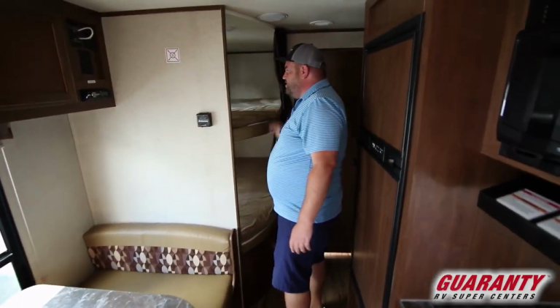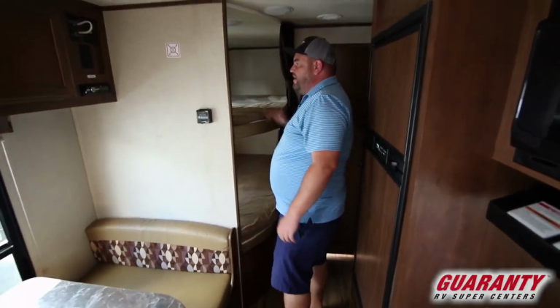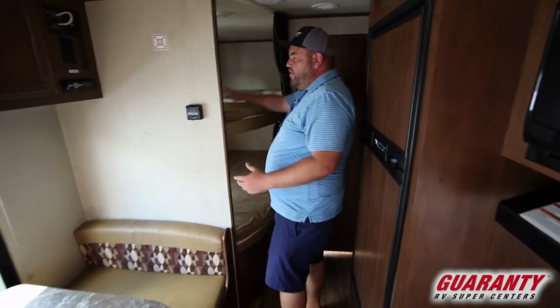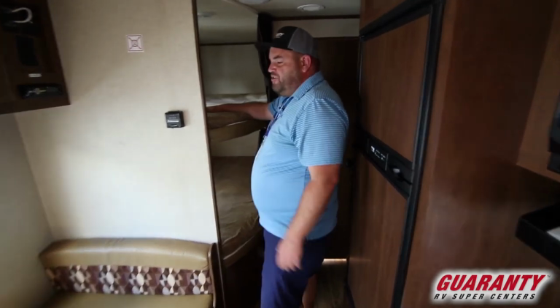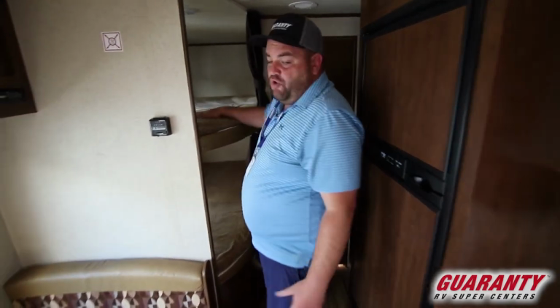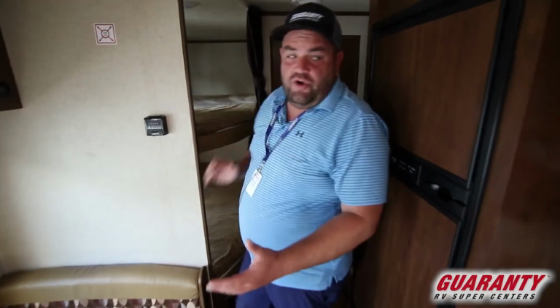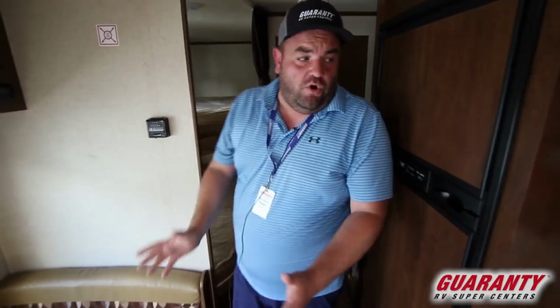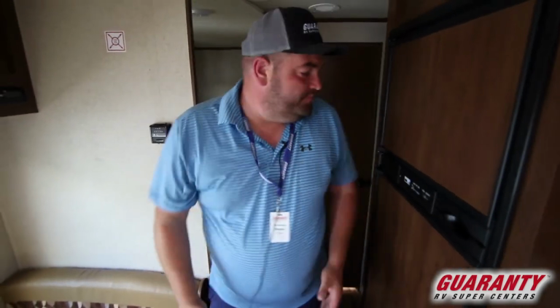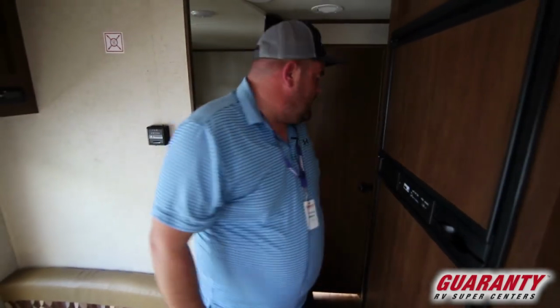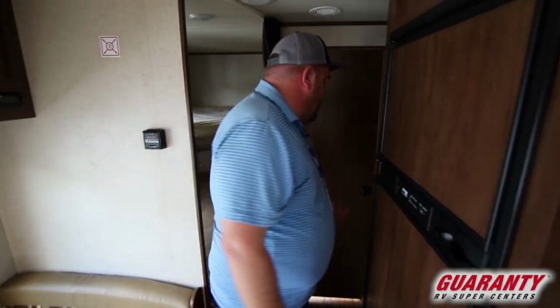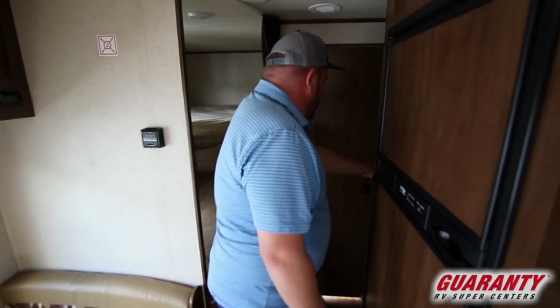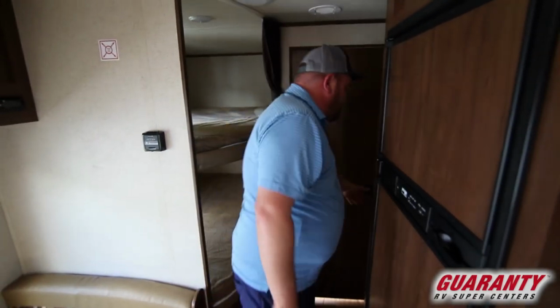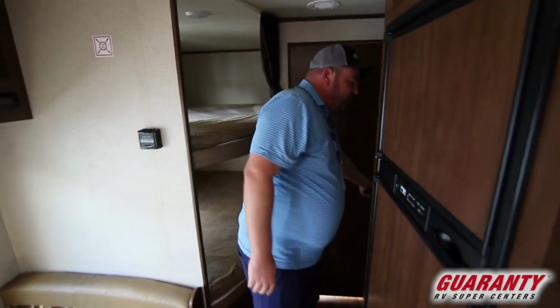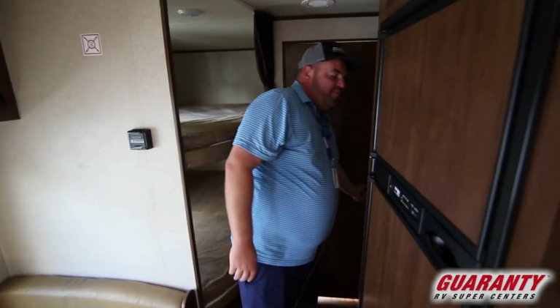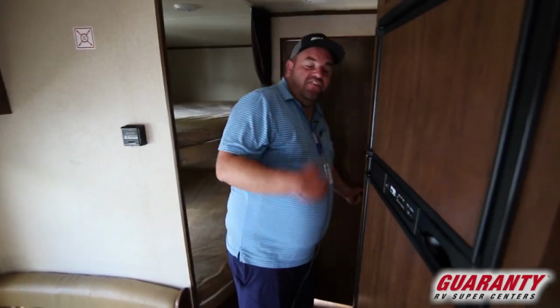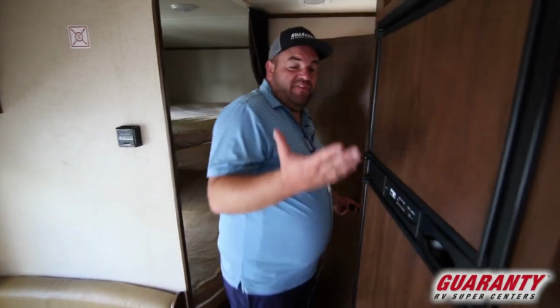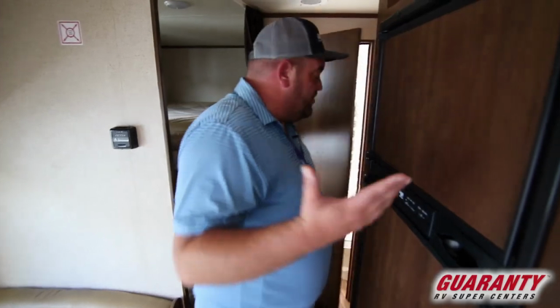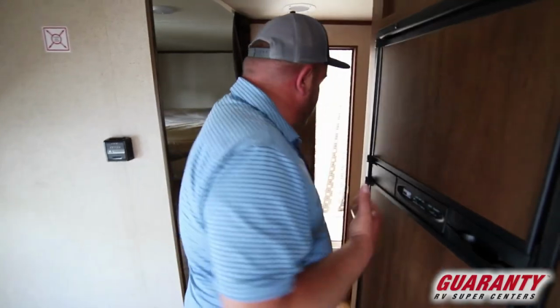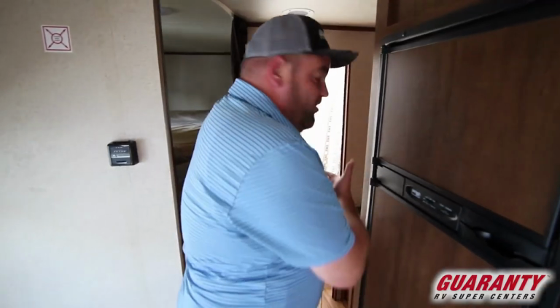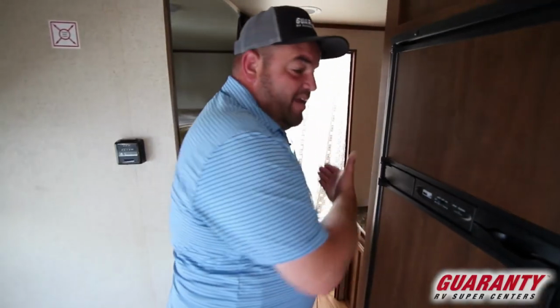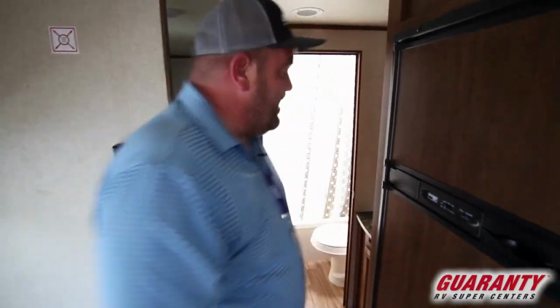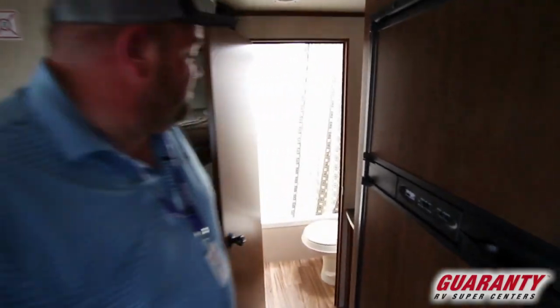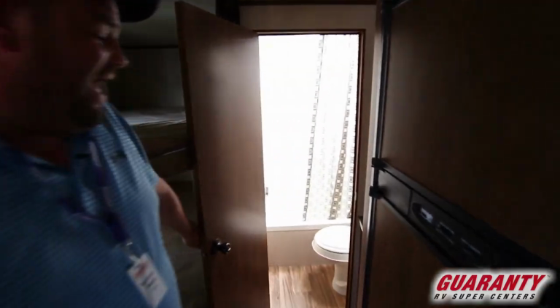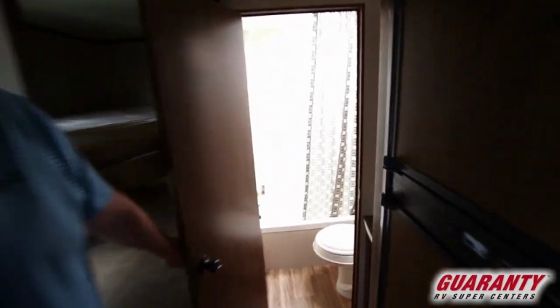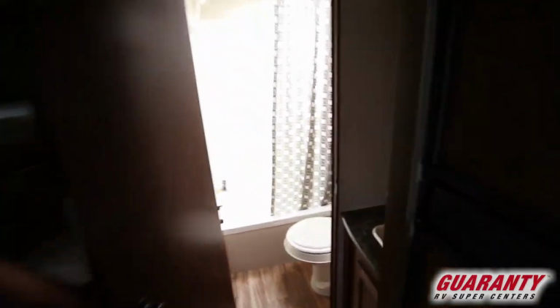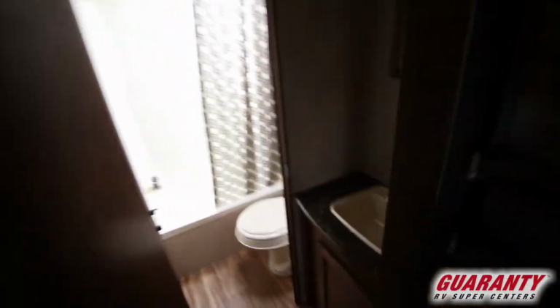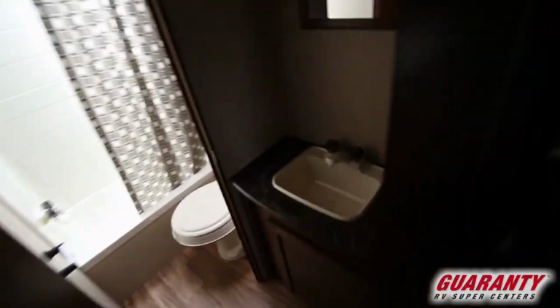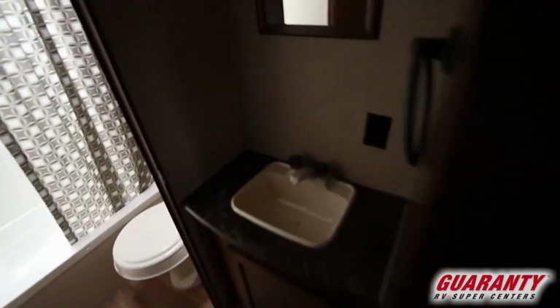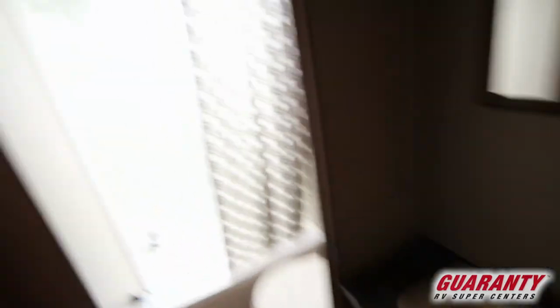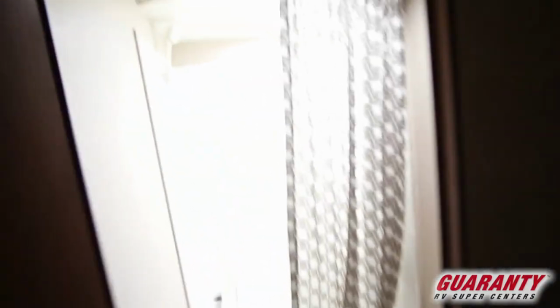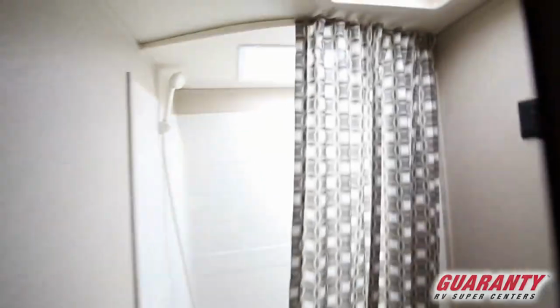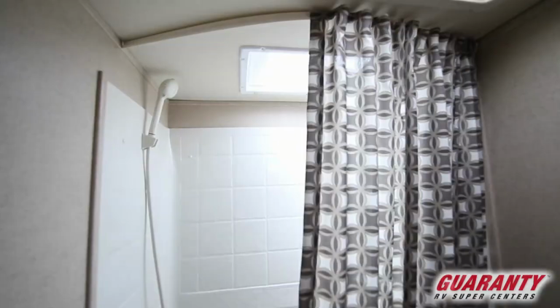It's got two wide bunks back here, good for a child or an adult. There's also a sink outside, which makes it easy — while somebody's brushing their teeth, somebody can still get back into the bathroom.